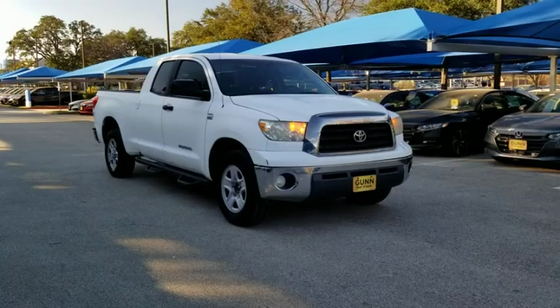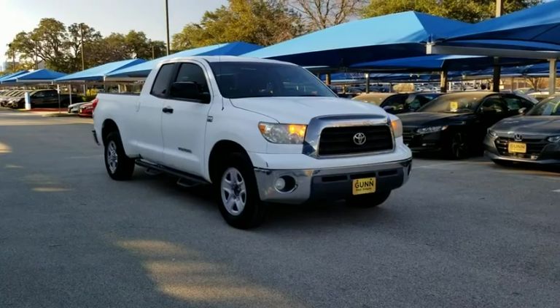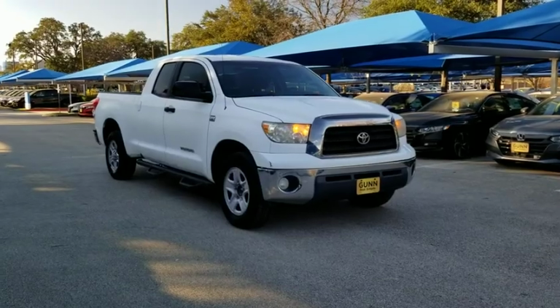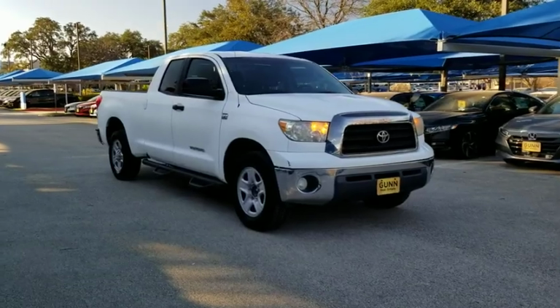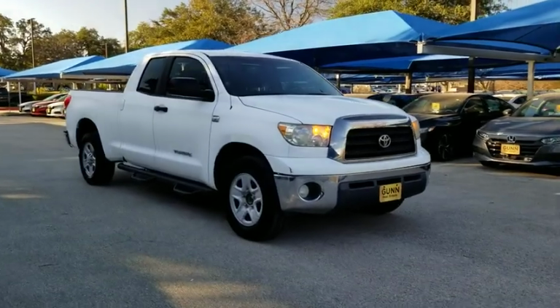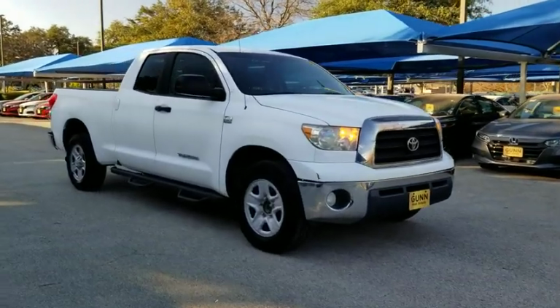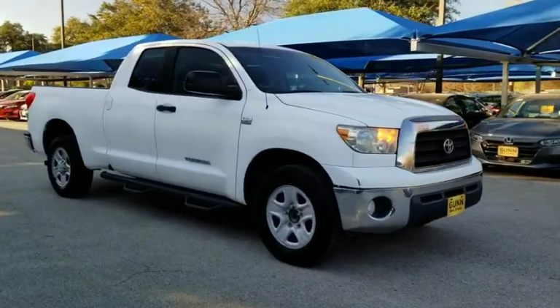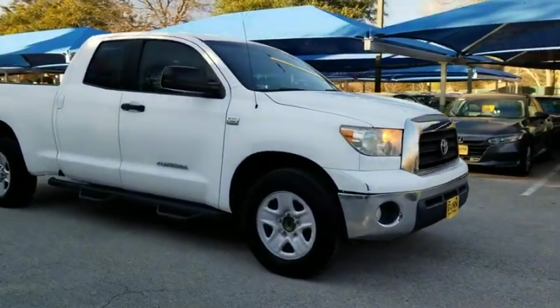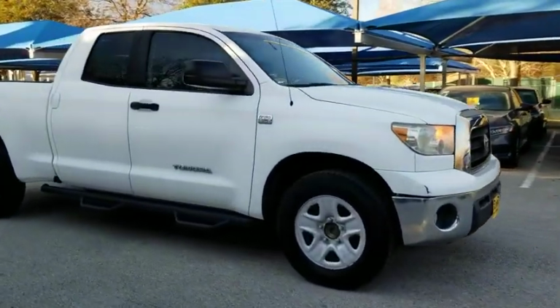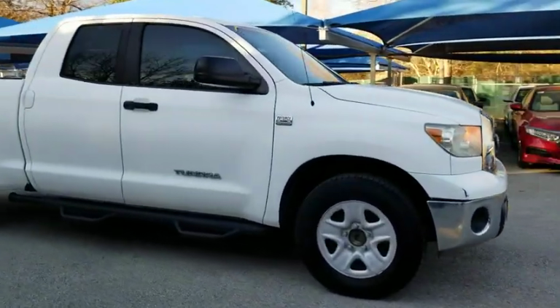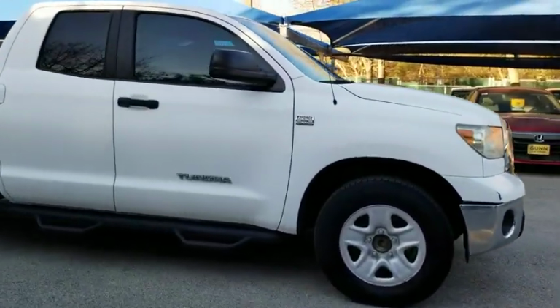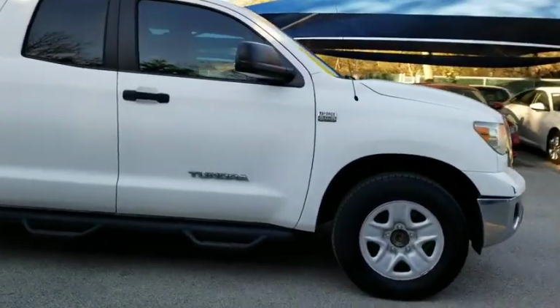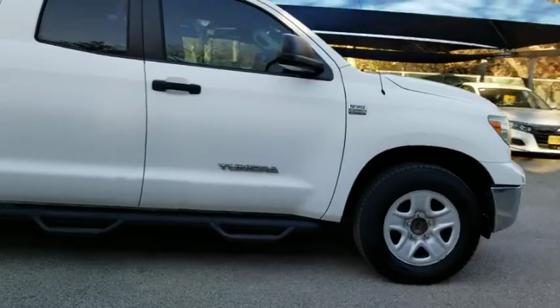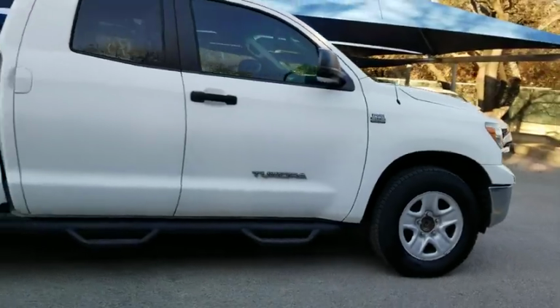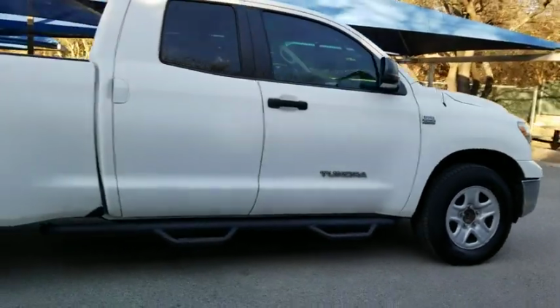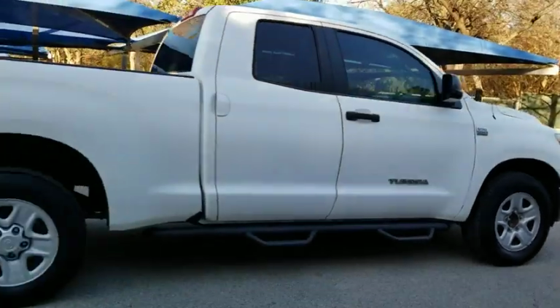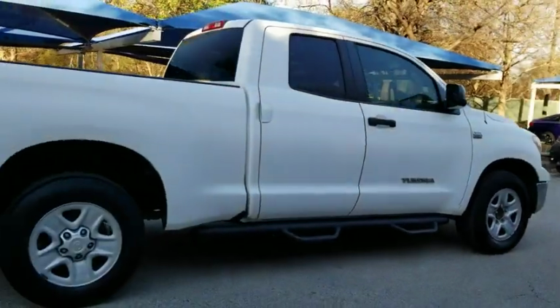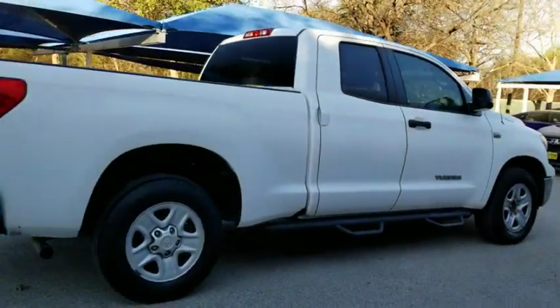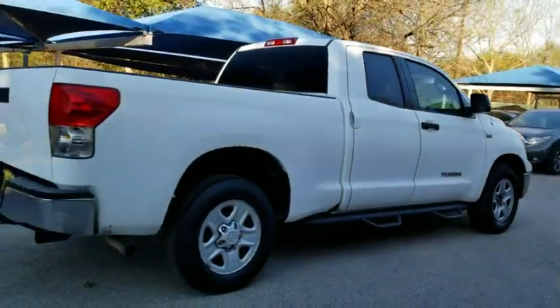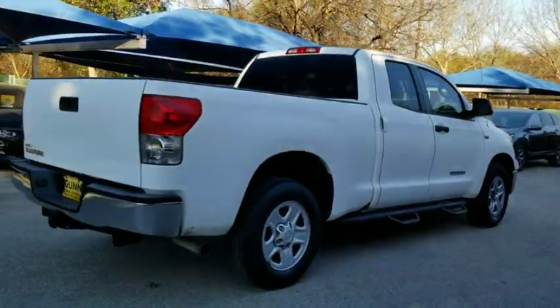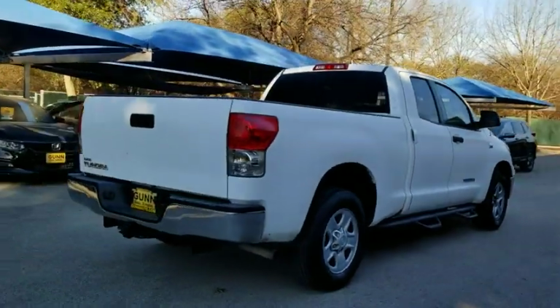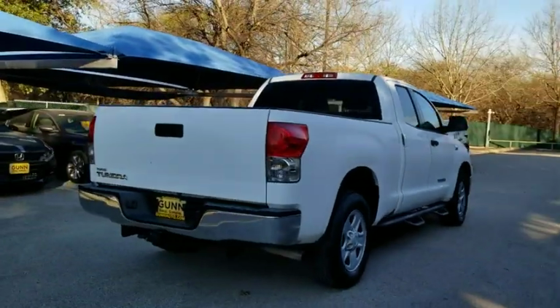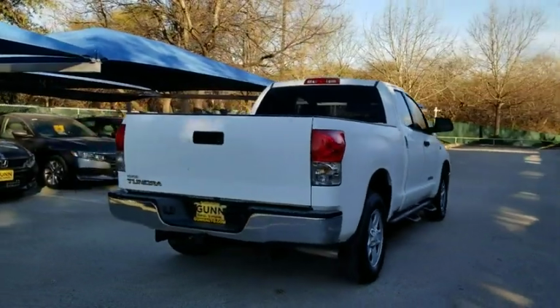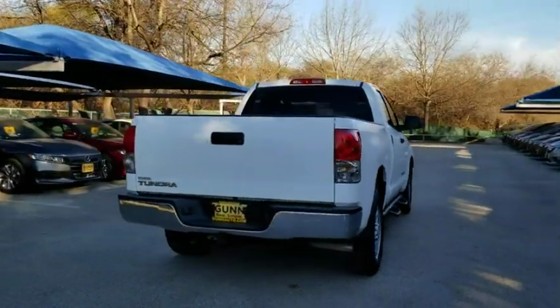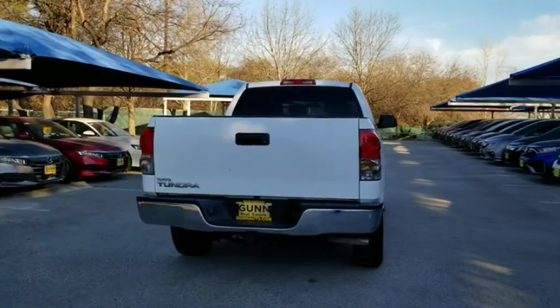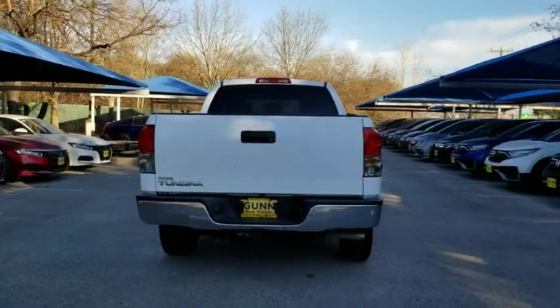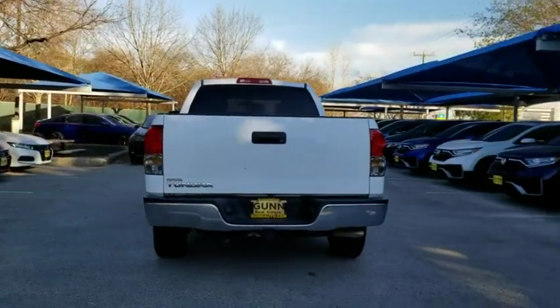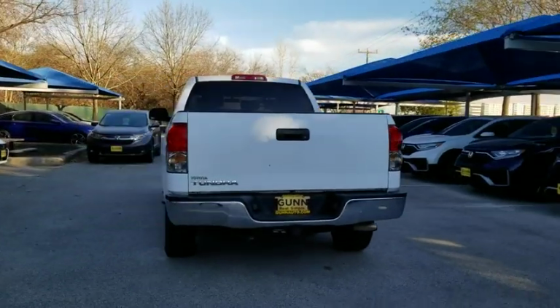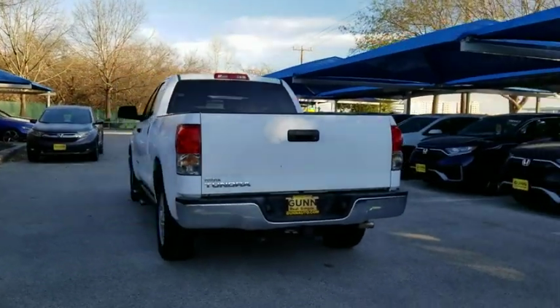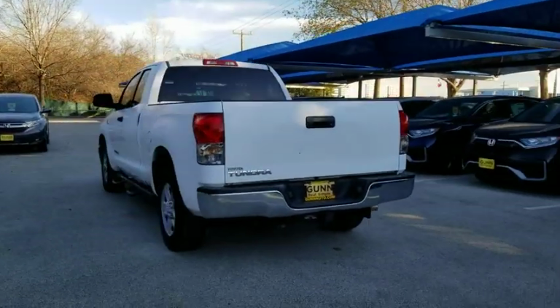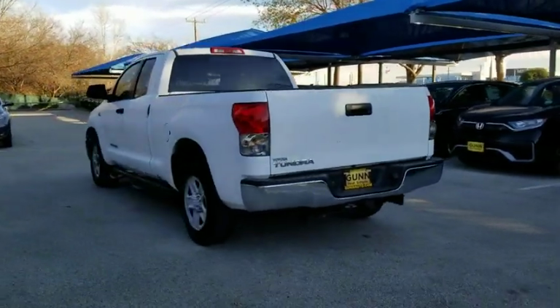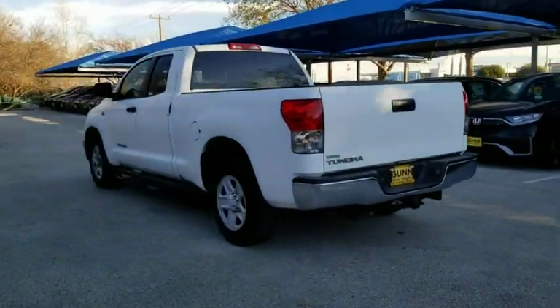We are pleased to show you the 2009 Toyota Tundra. Tundra has a number of unique features useful for those using it as a work truck, including extra-large door handles, a deck rail system, and an integrated tow hitch.